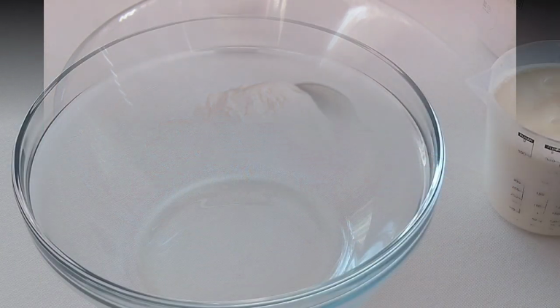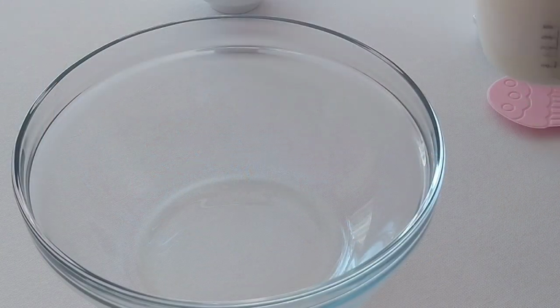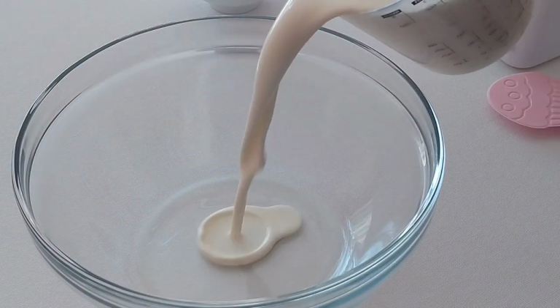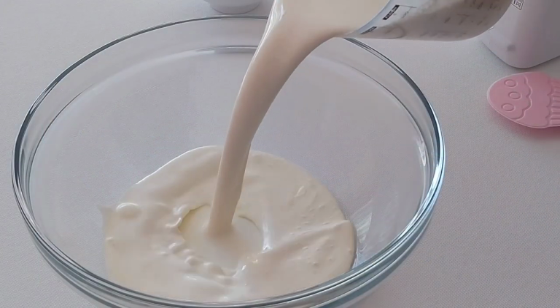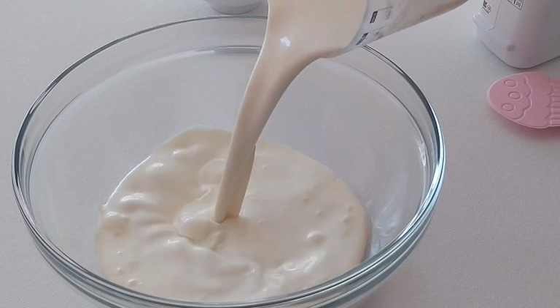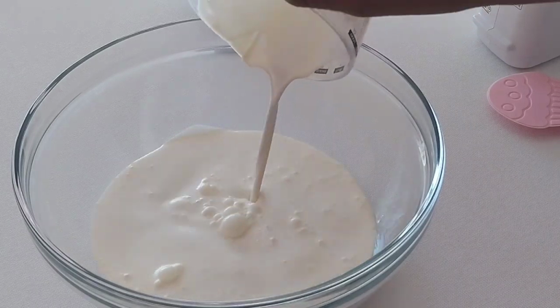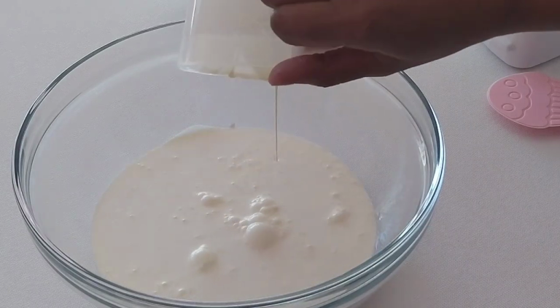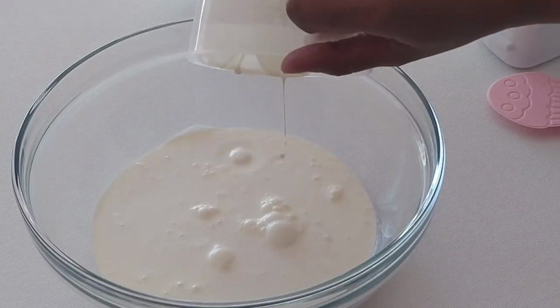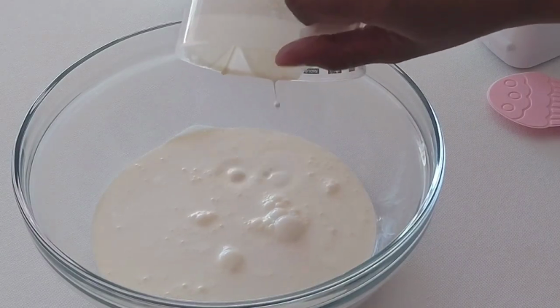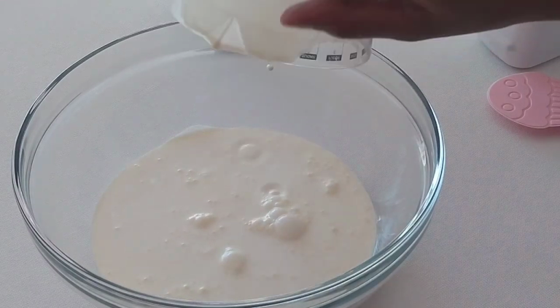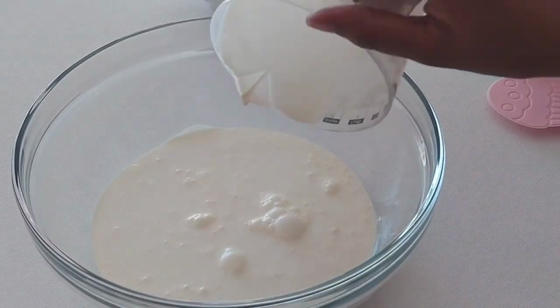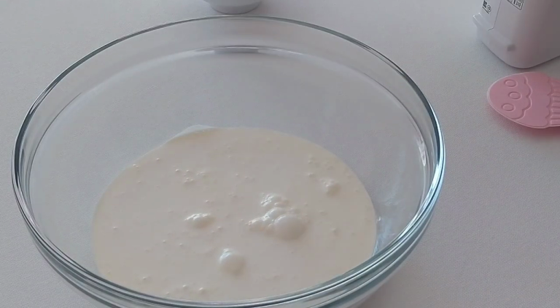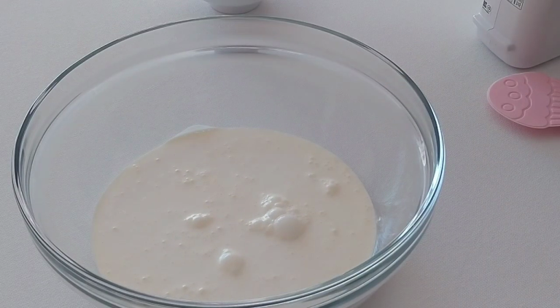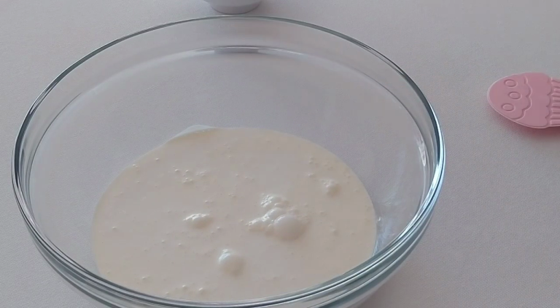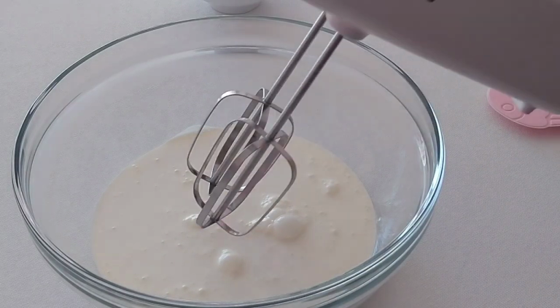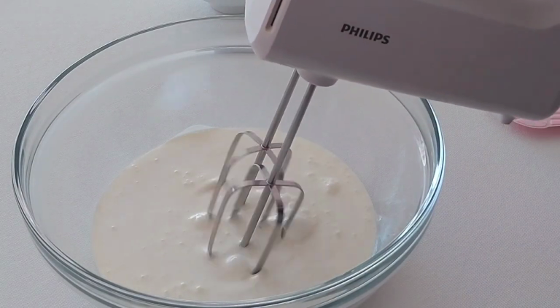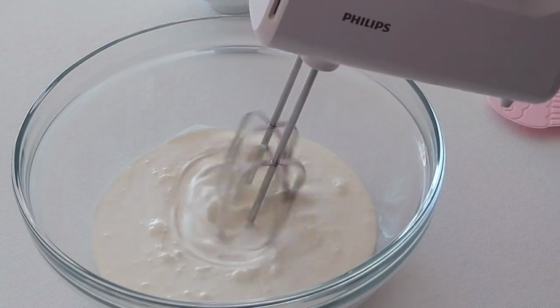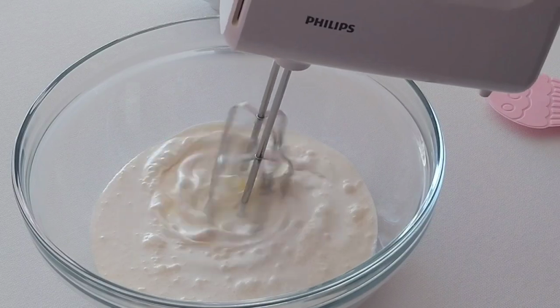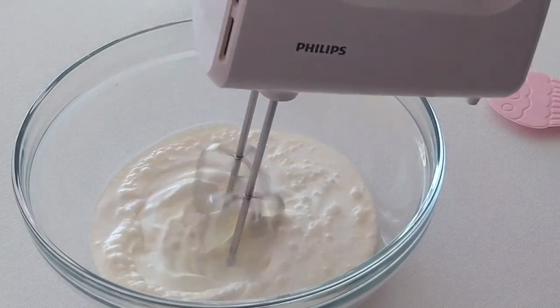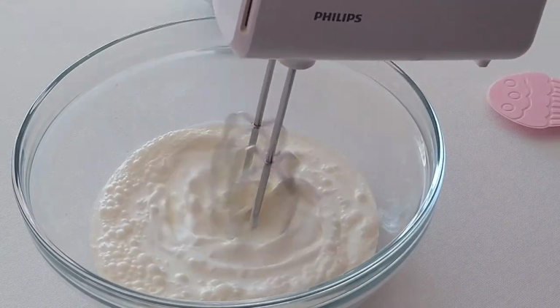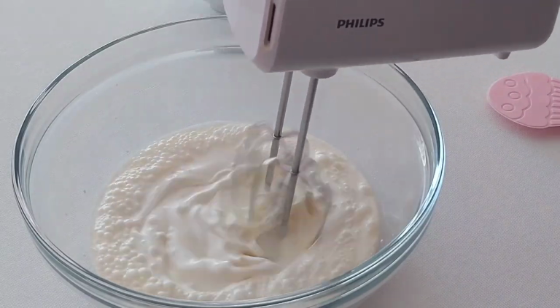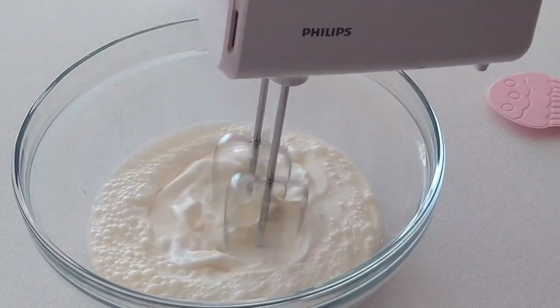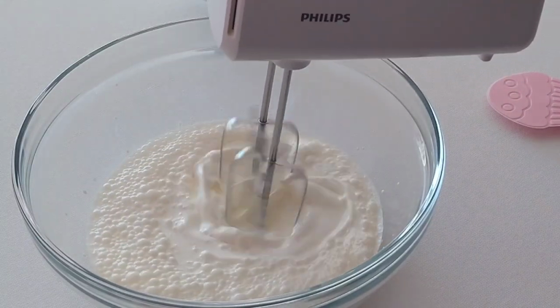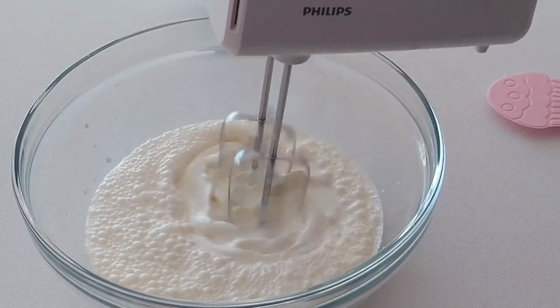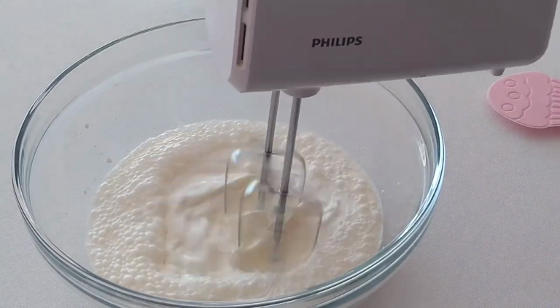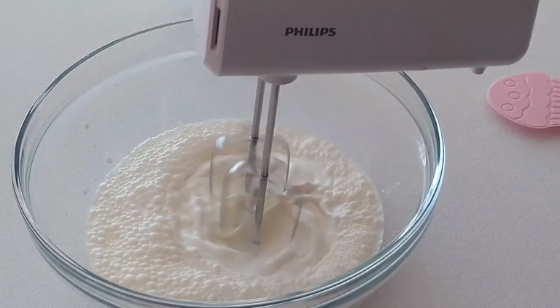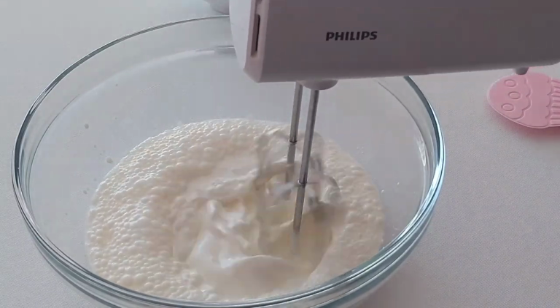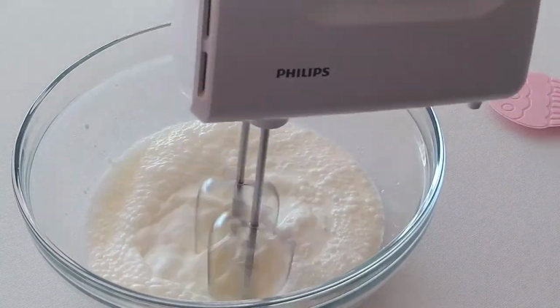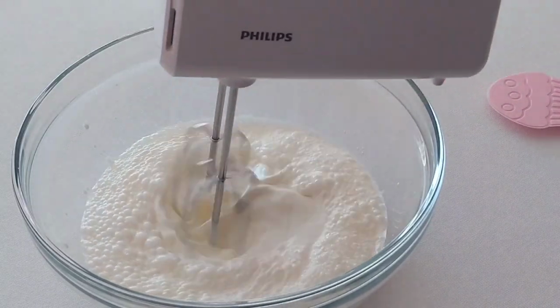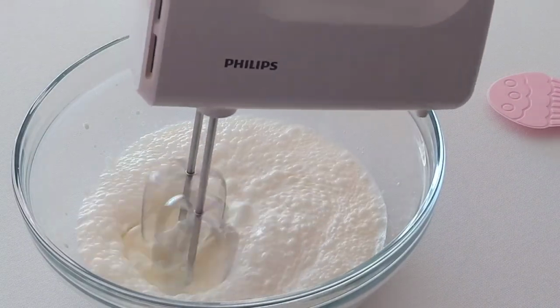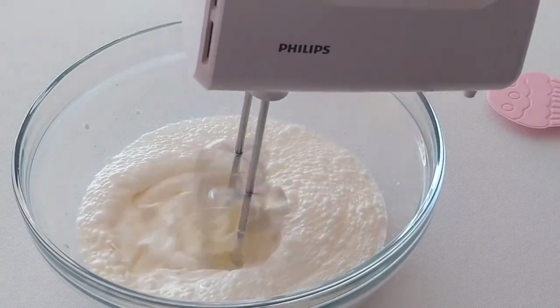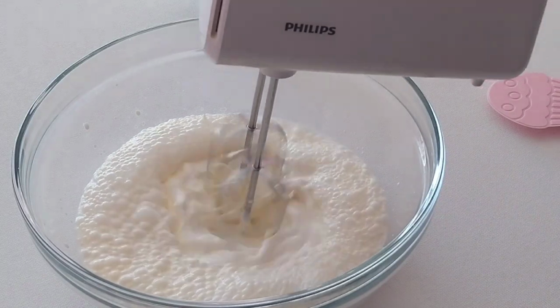So firstly, into a large bowl we add two cups of cold heavy cream and I'll be using a hand mixer to mix it up until it's nice and thick and forms stiff peaks.